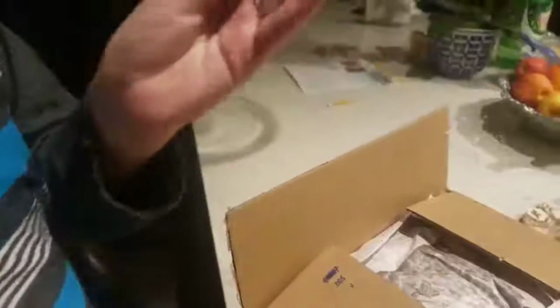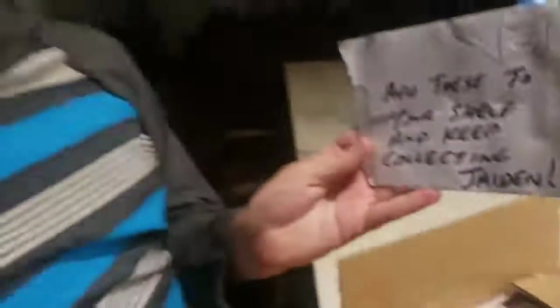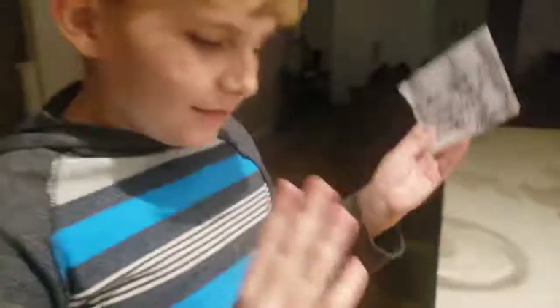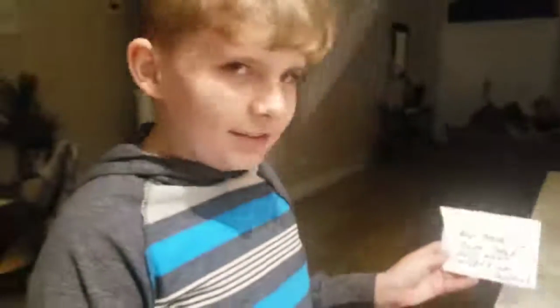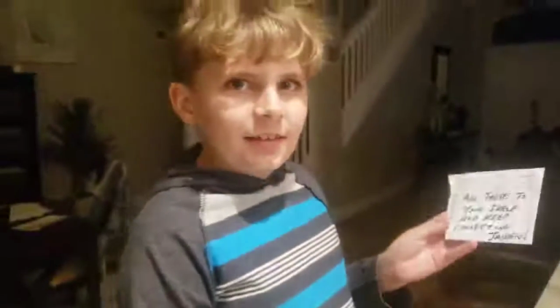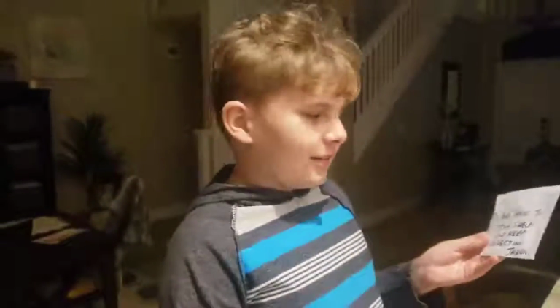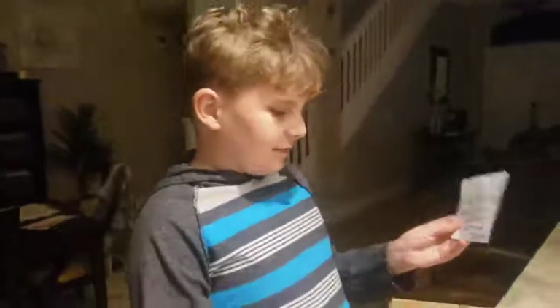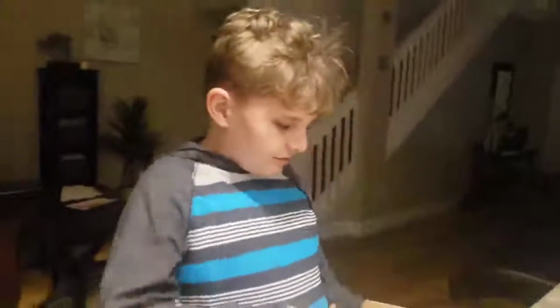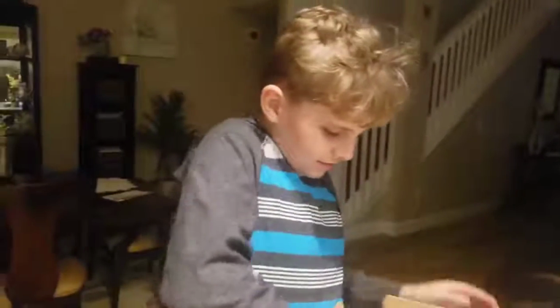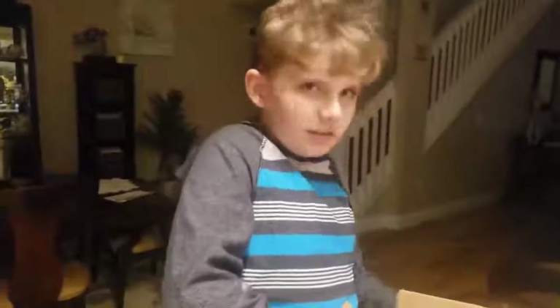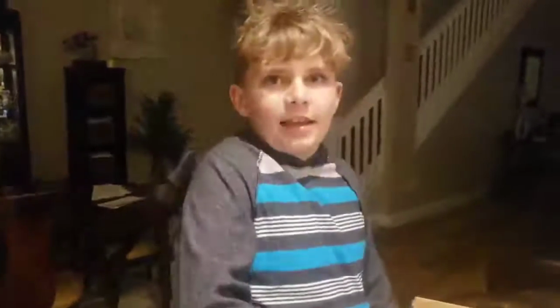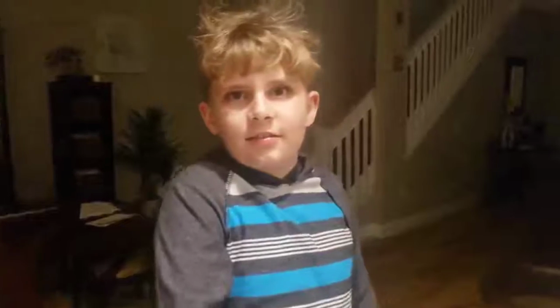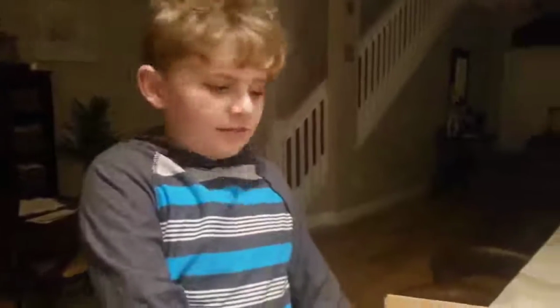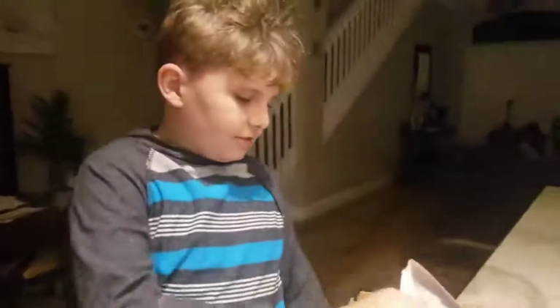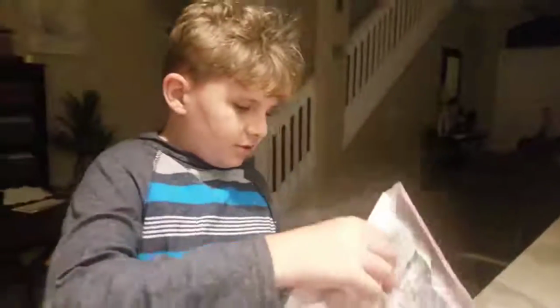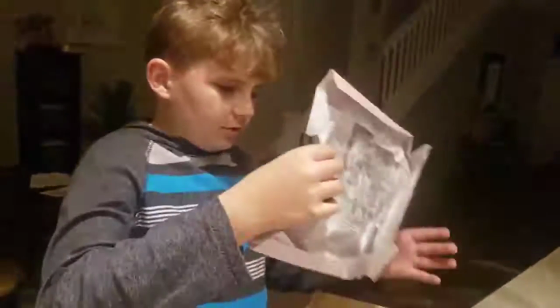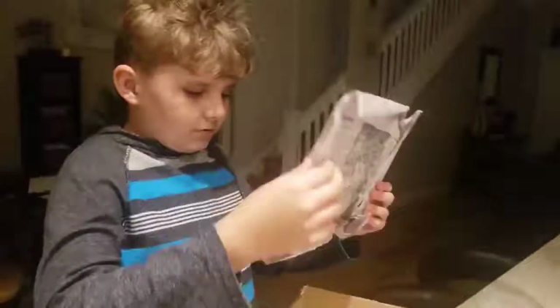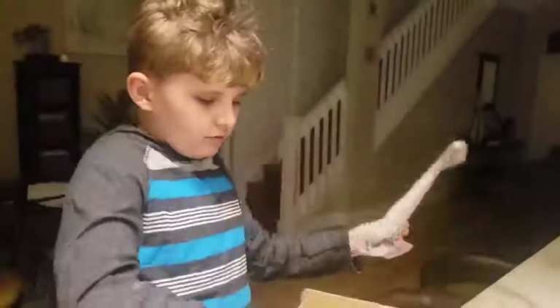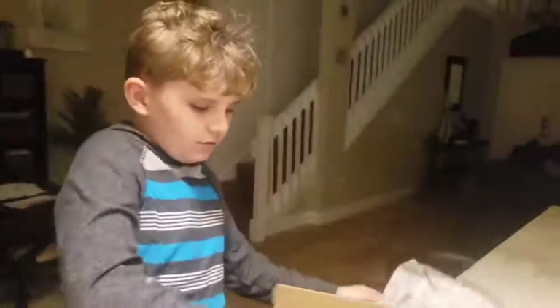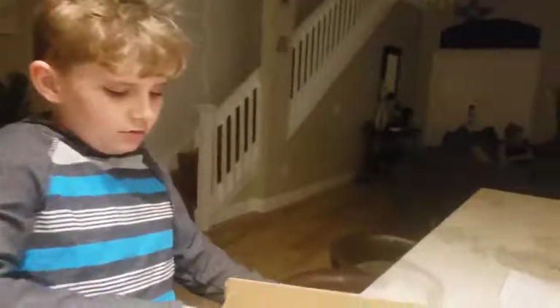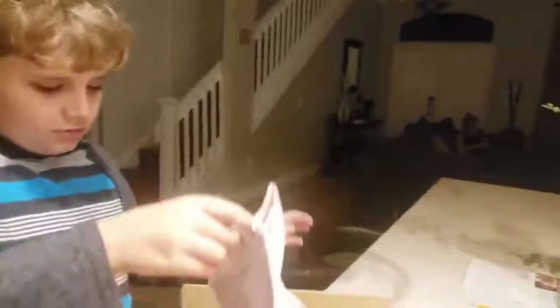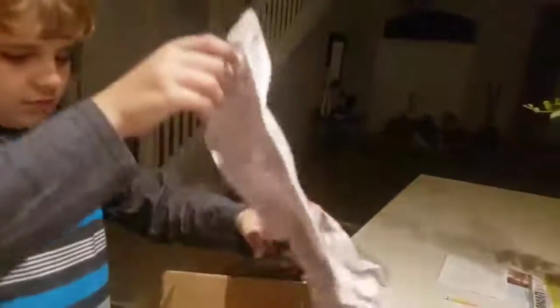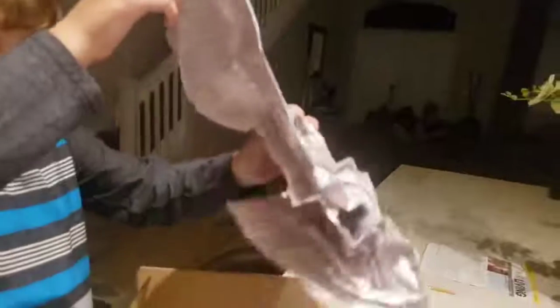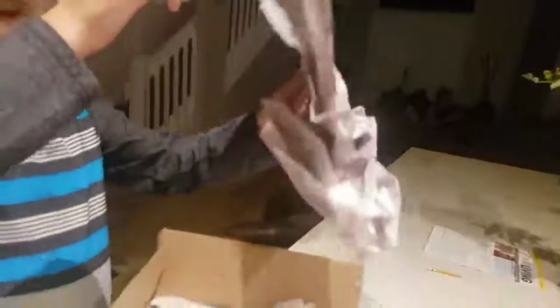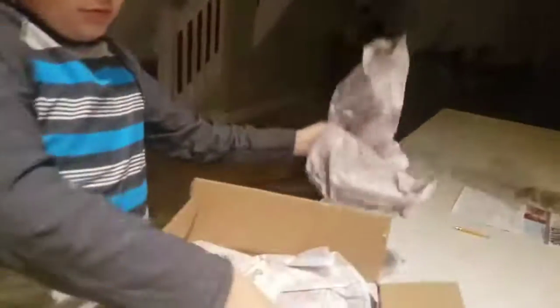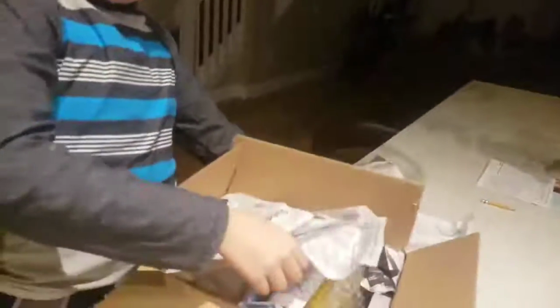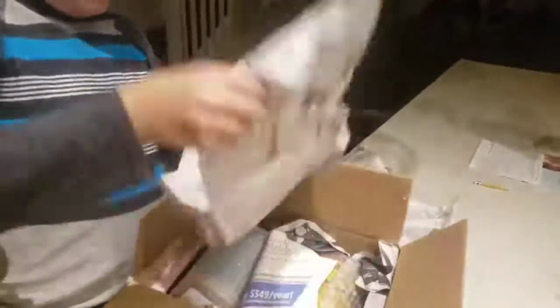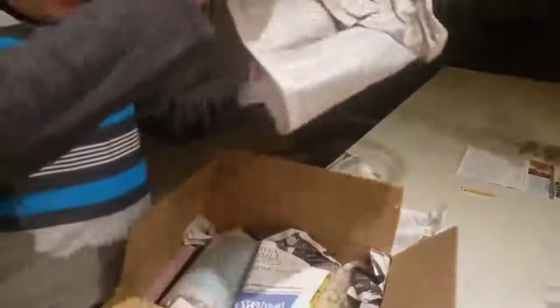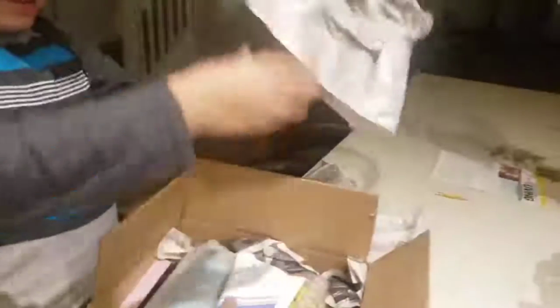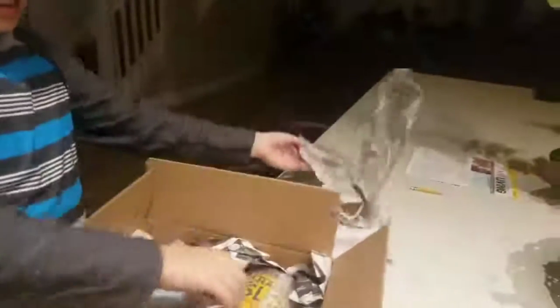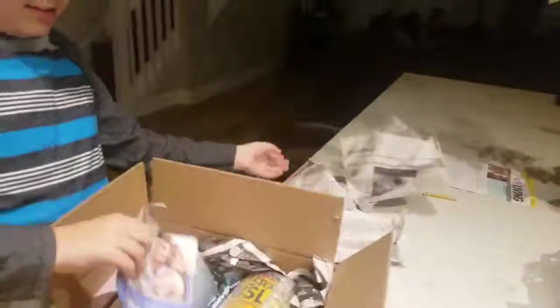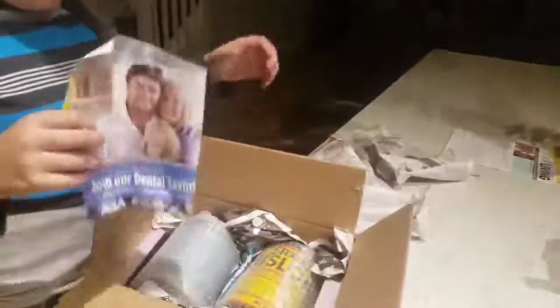Thank you. What do you say? Thank you. All right, I caught your video saying it. It's just paper.